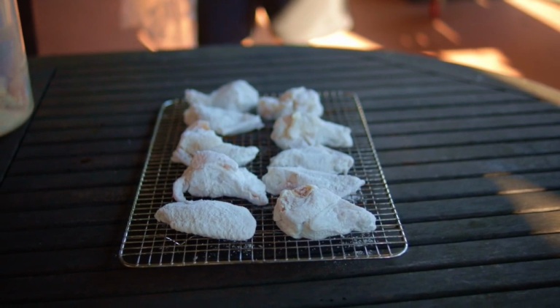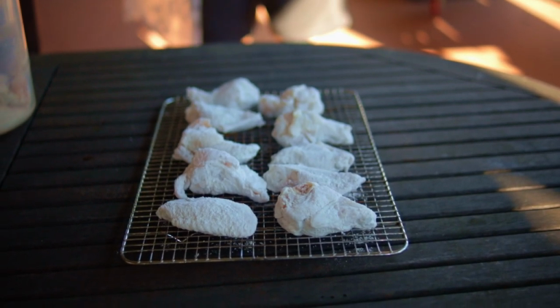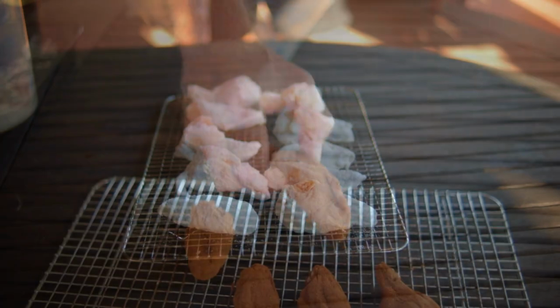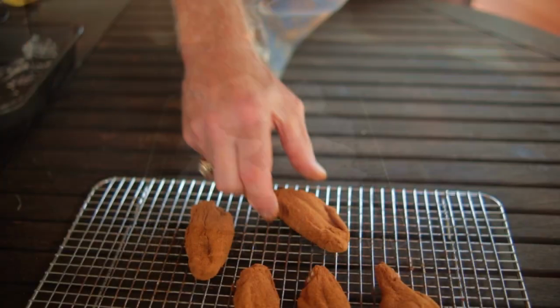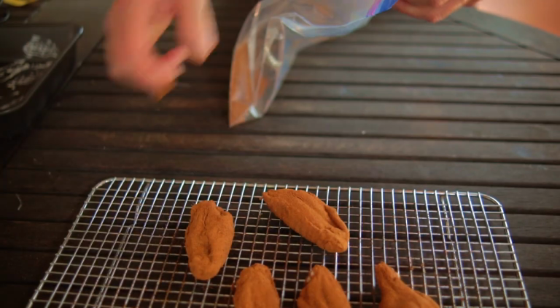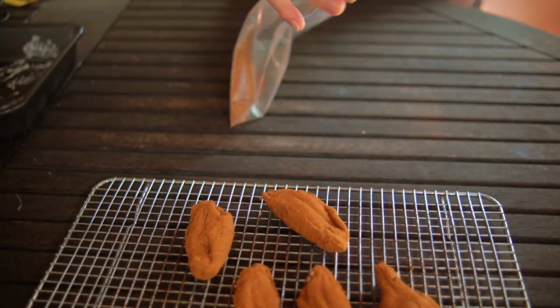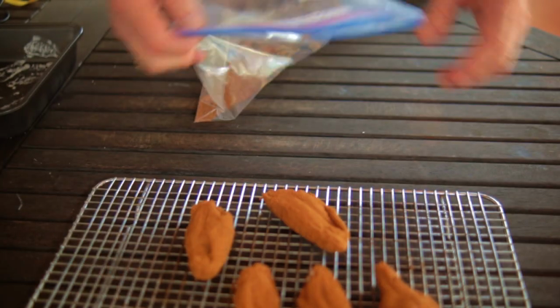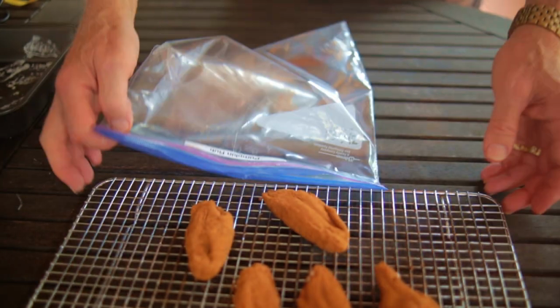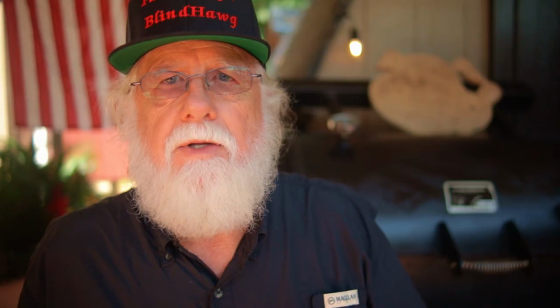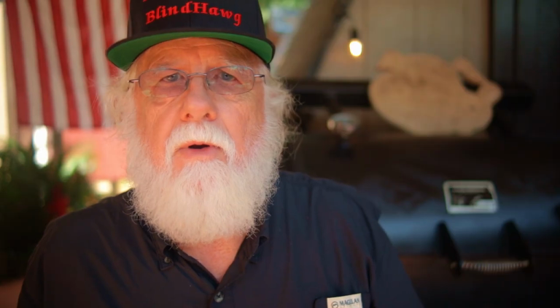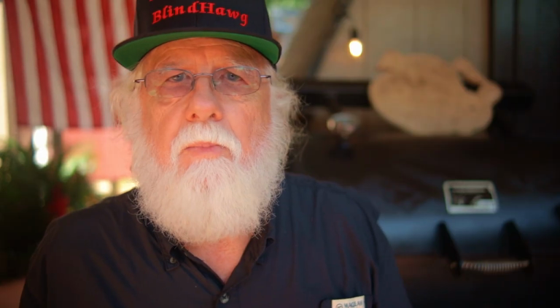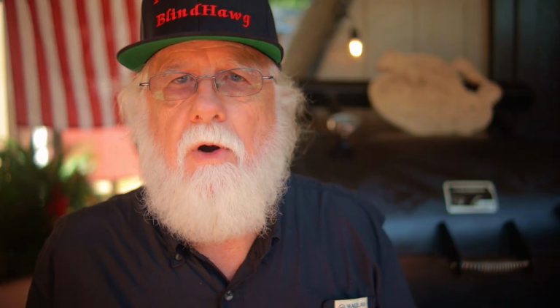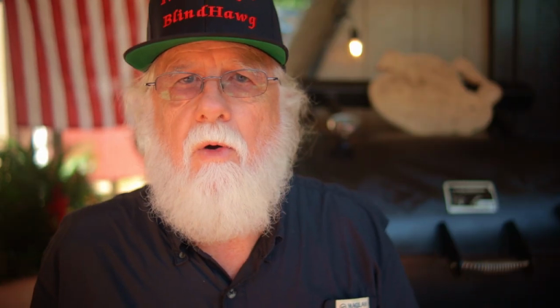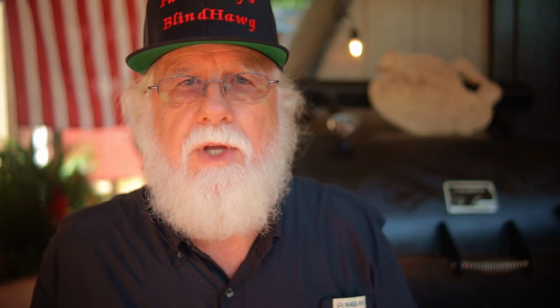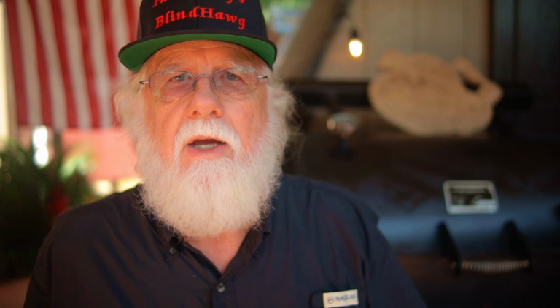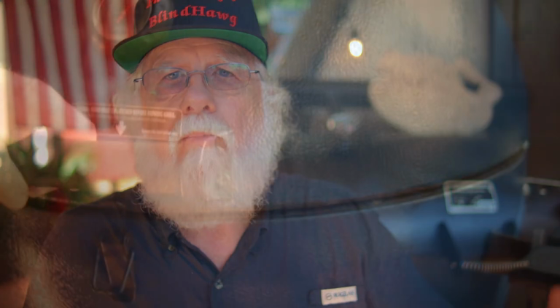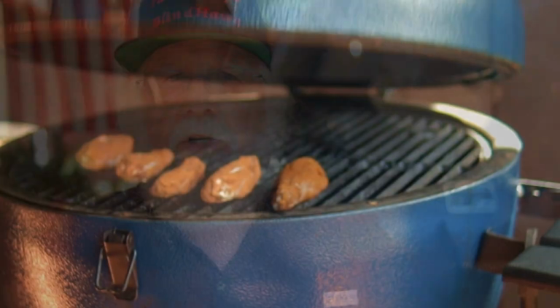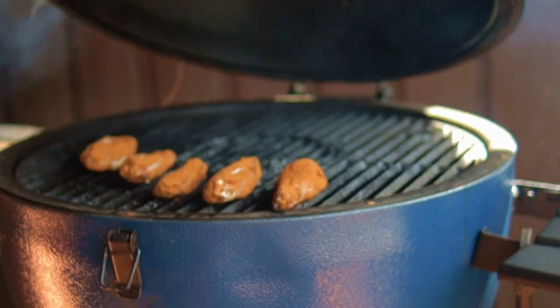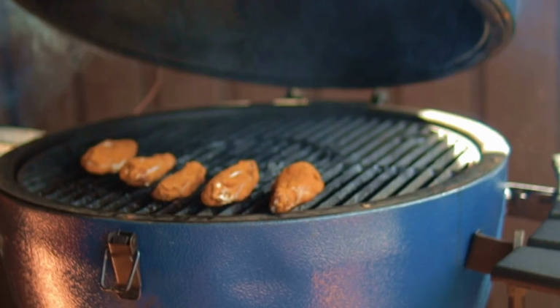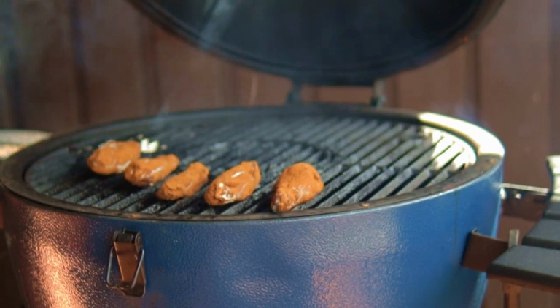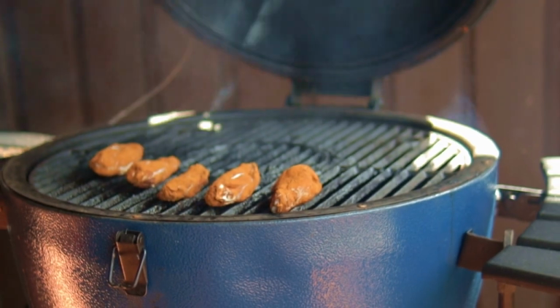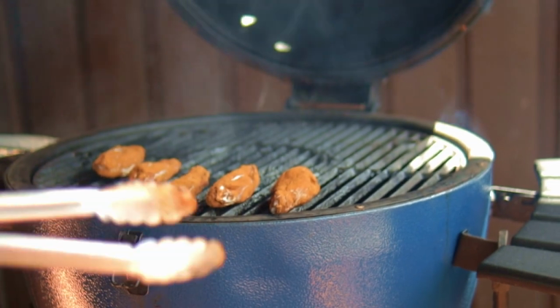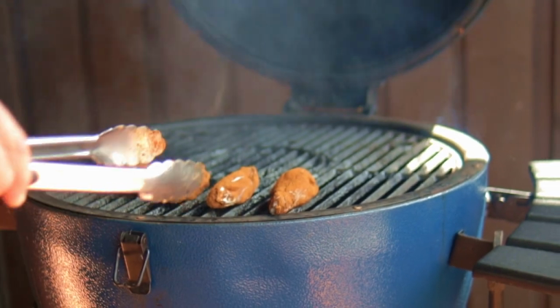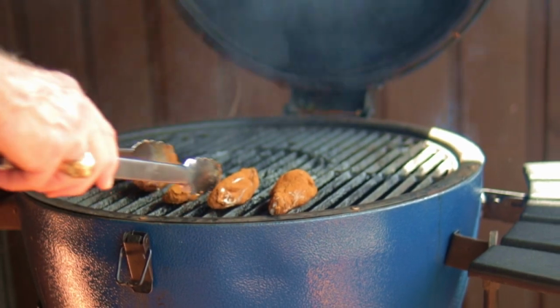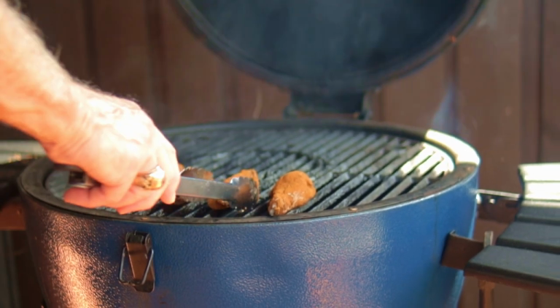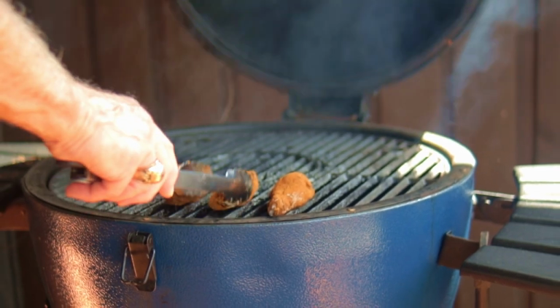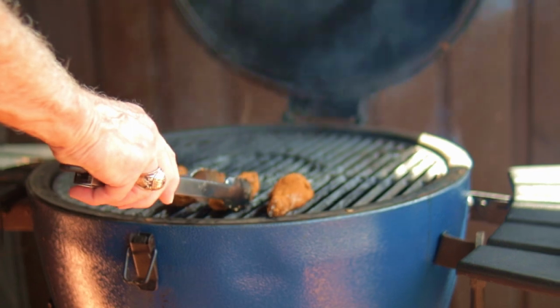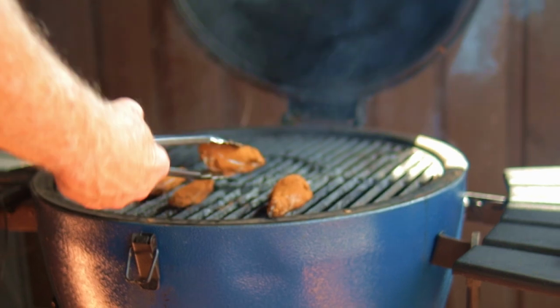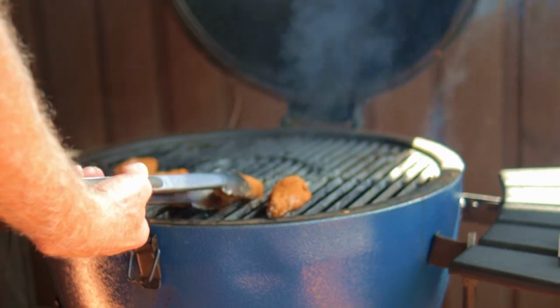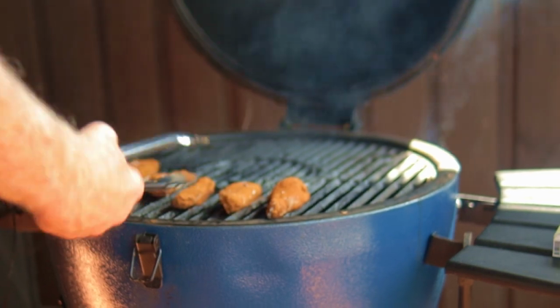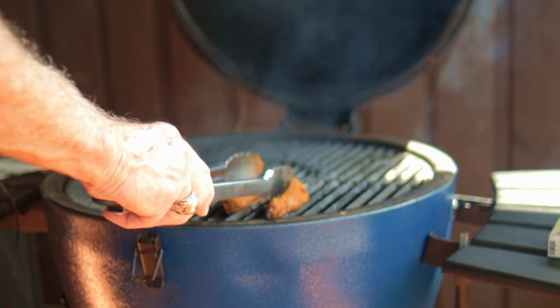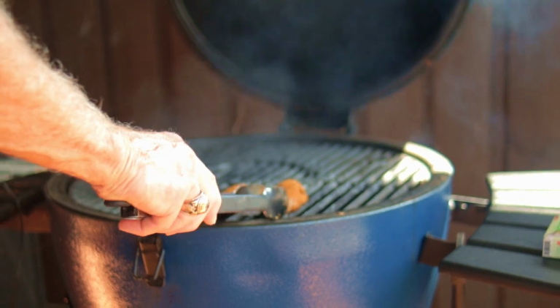Now coat the wings in the pumpkin spice dry rub. Set your grill up with charcoal on one side and preheat to 425 degrees Fahrenheit. I cook directly on the grate and place the wings on the indirect side of the heat.